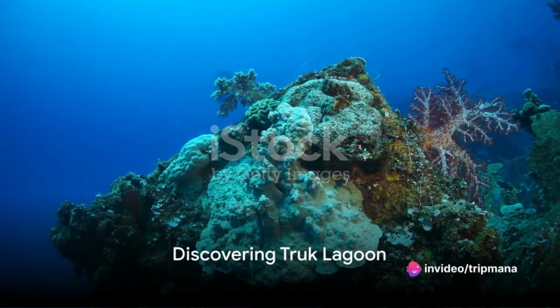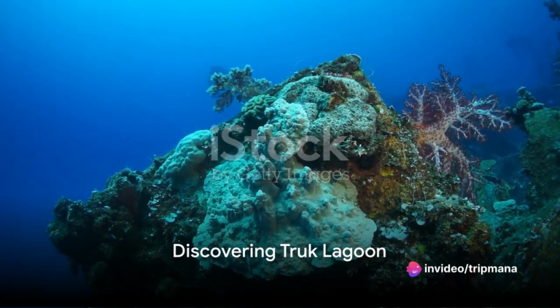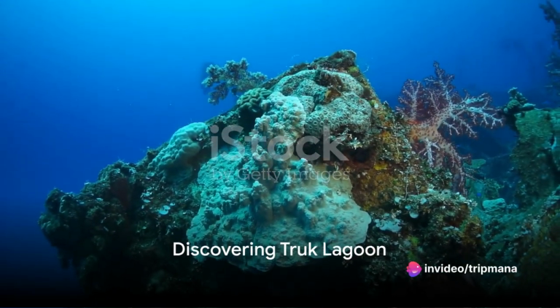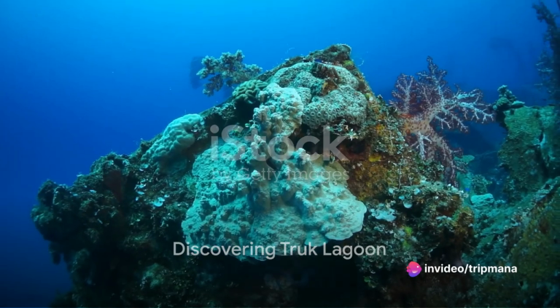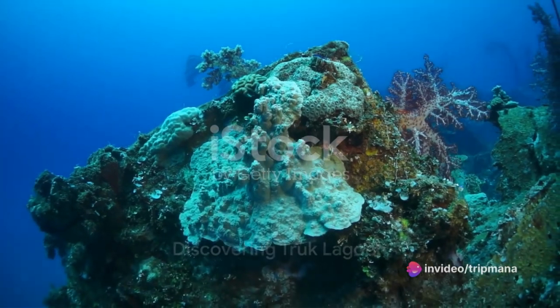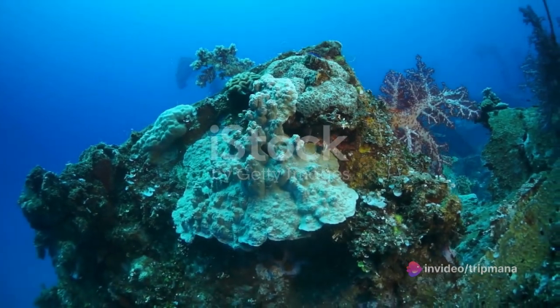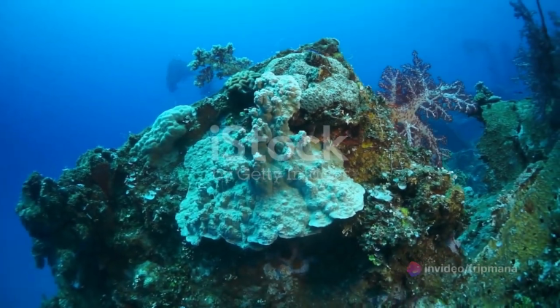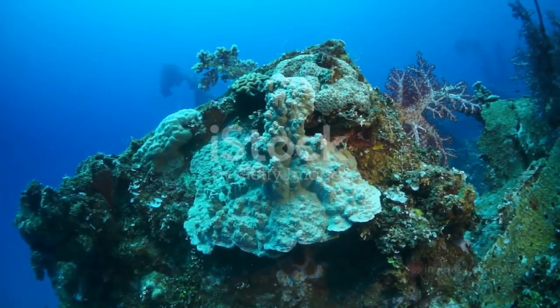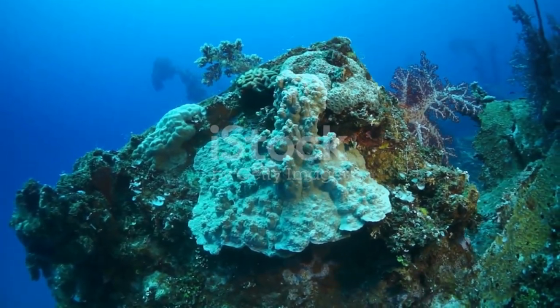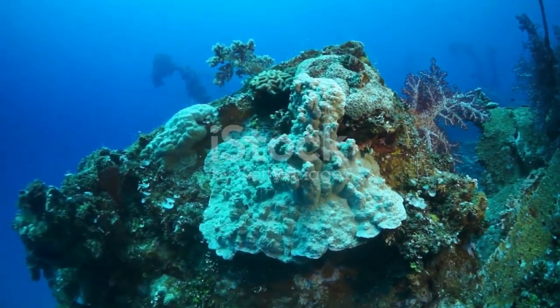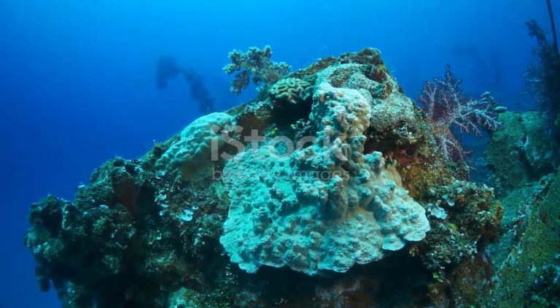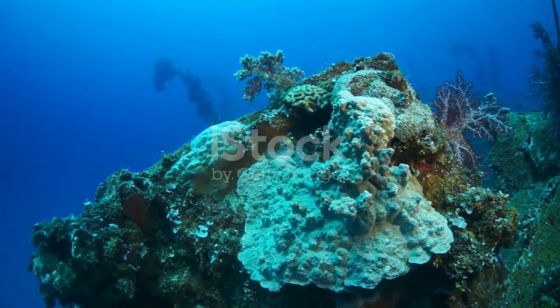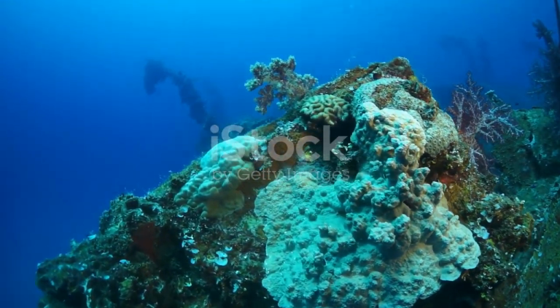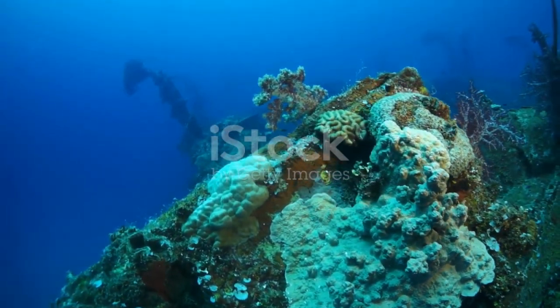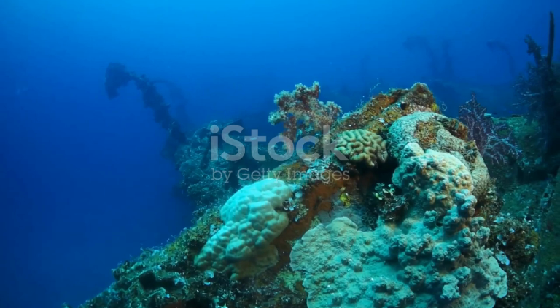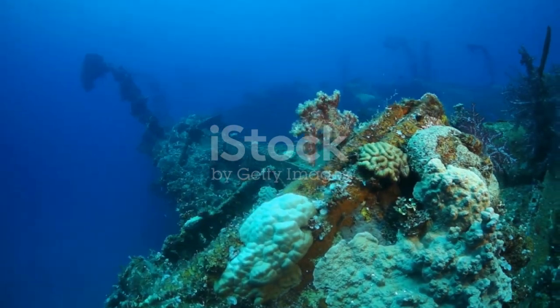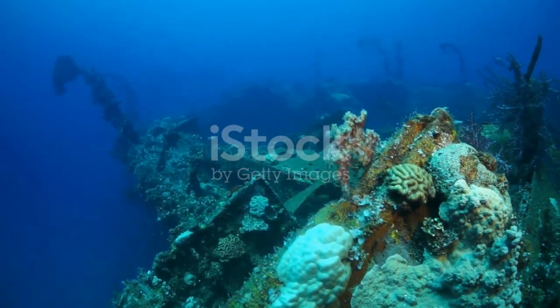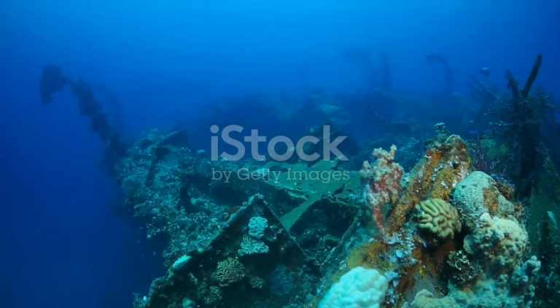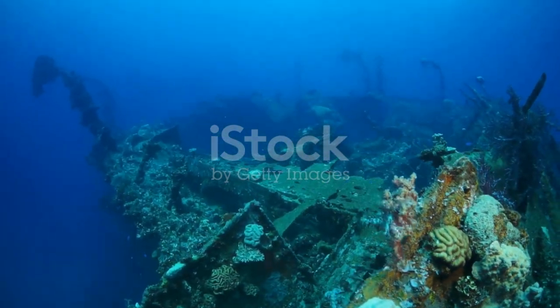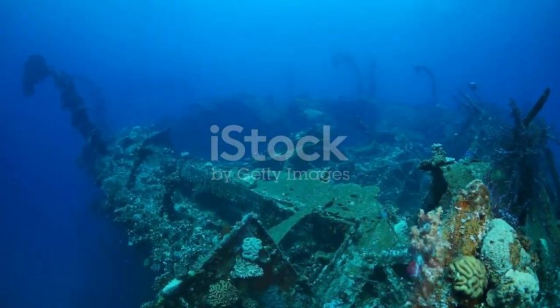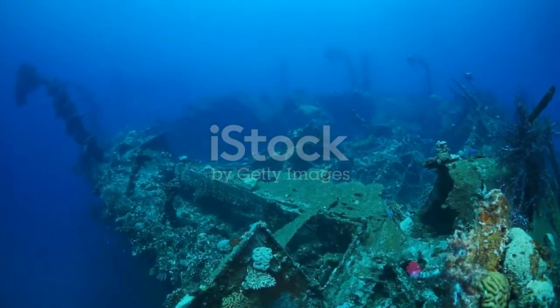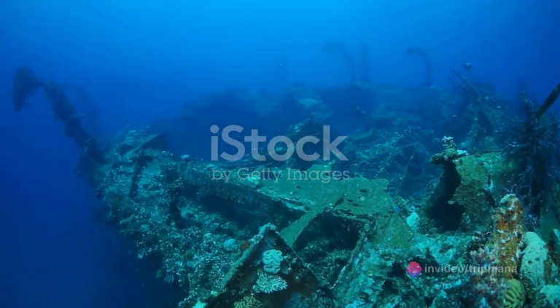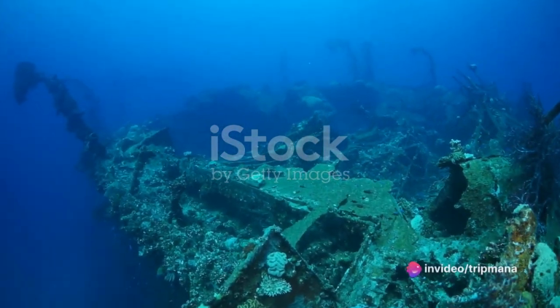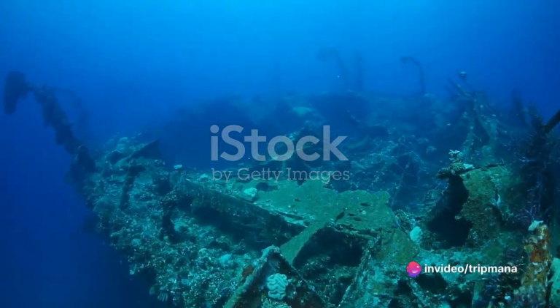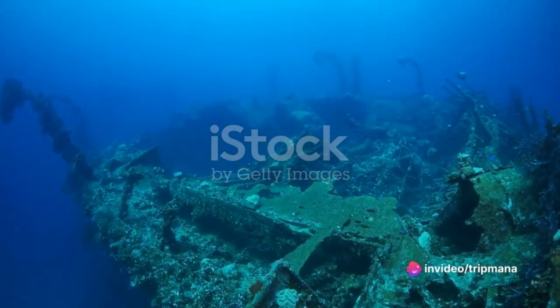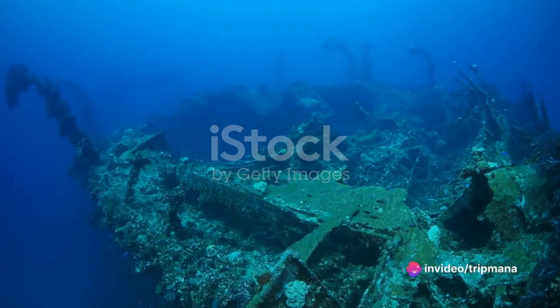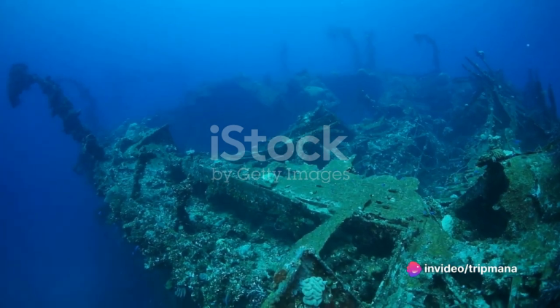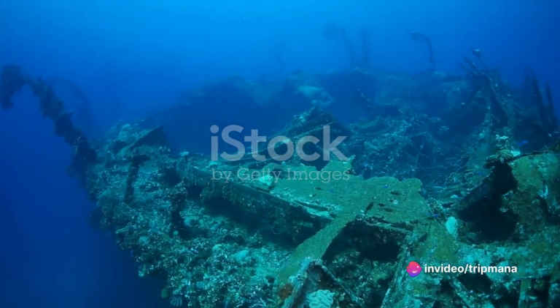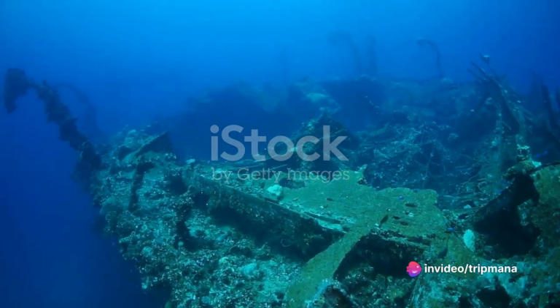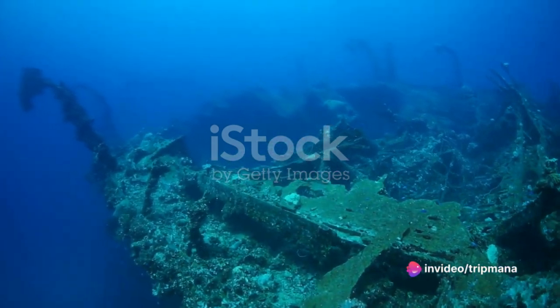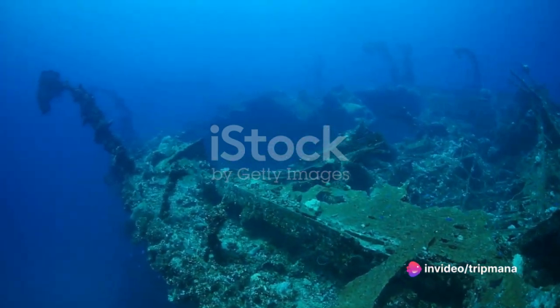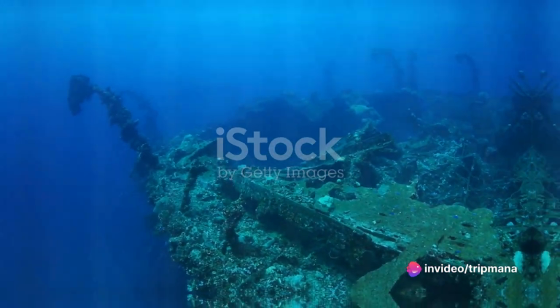Our journey then takes us to the picturesque Truck Lagoon, a diver's paradise and a living museum of World War II history. The sunken wrecks of ships and planes offer a haunting reminder of the region's wartime past, attracting history enthusiasts and underwater explorers from around the world.